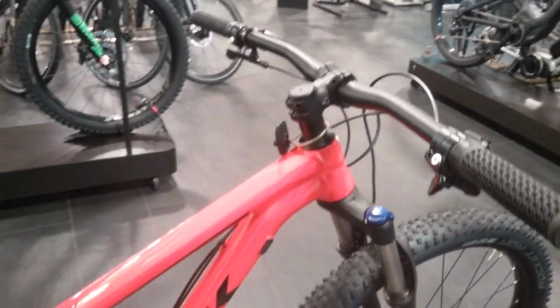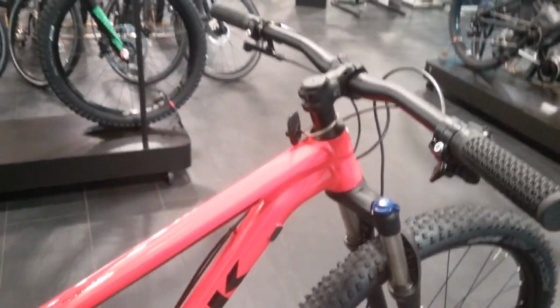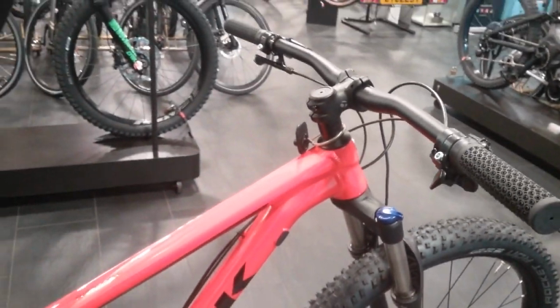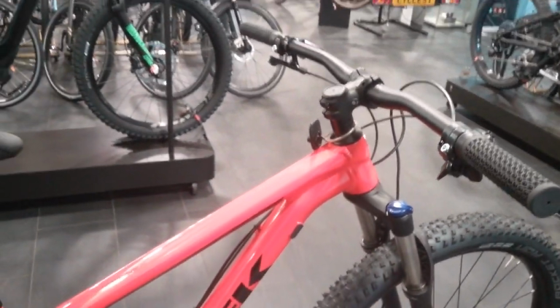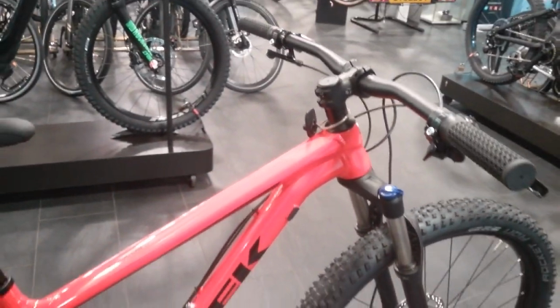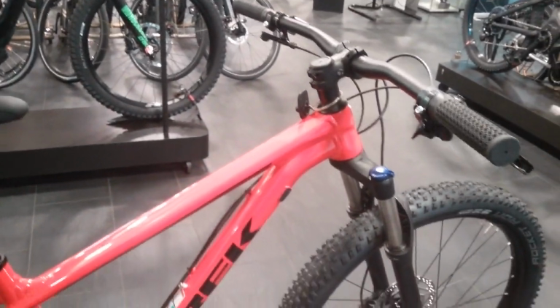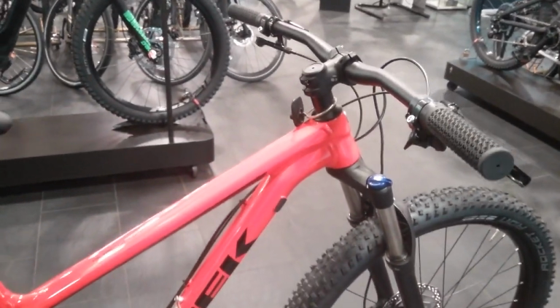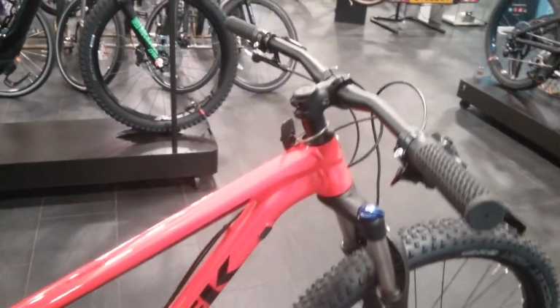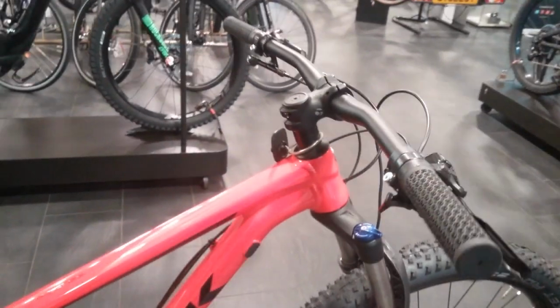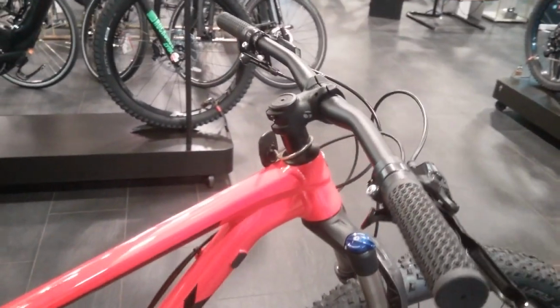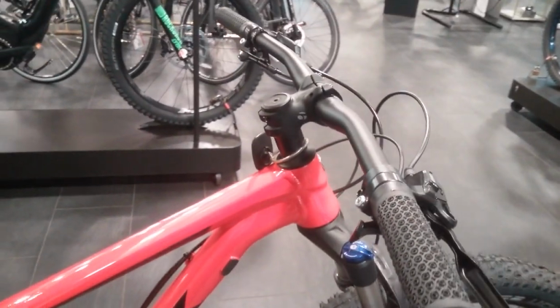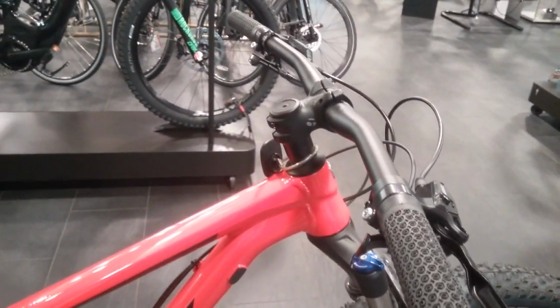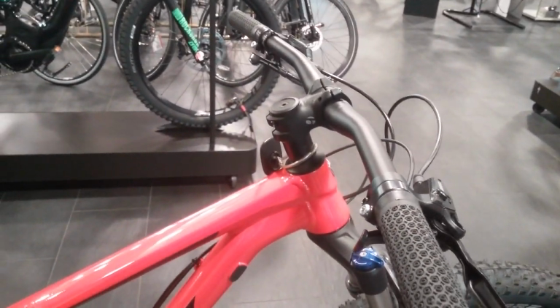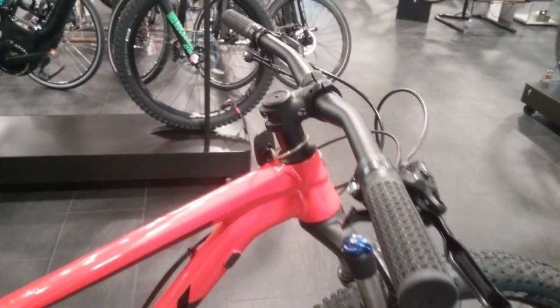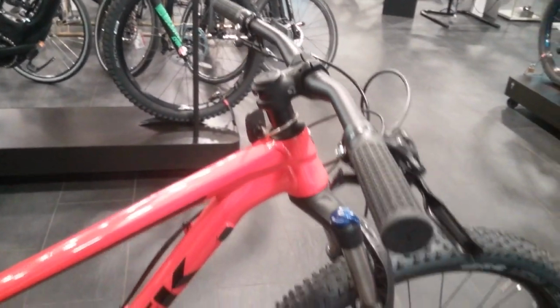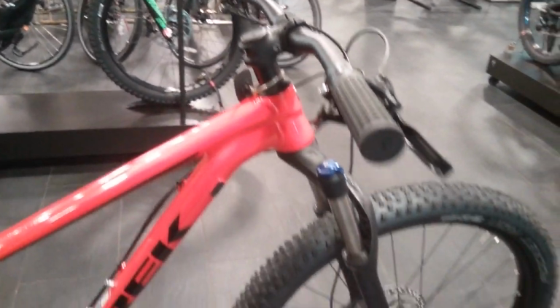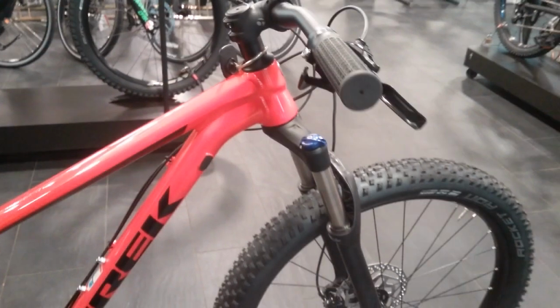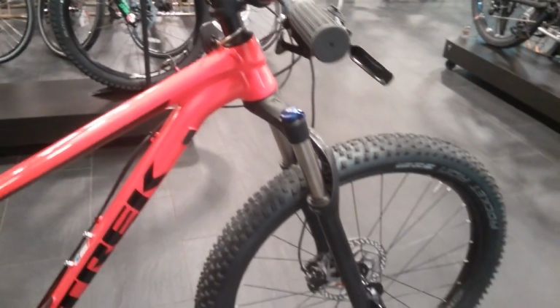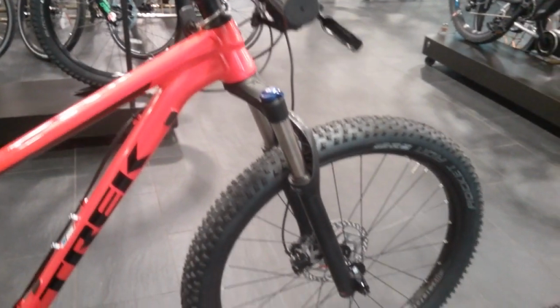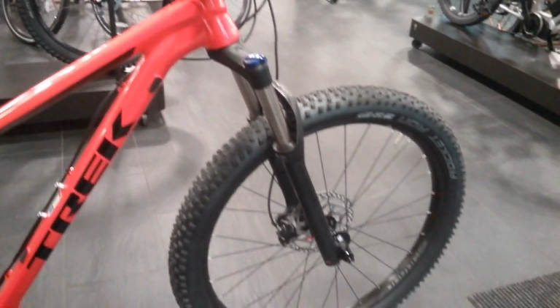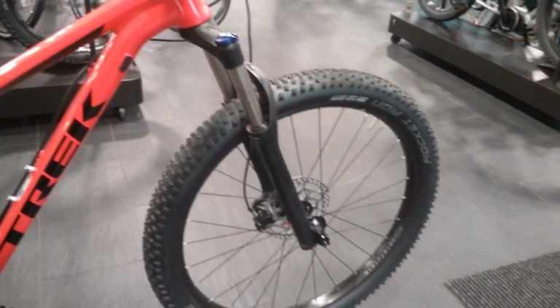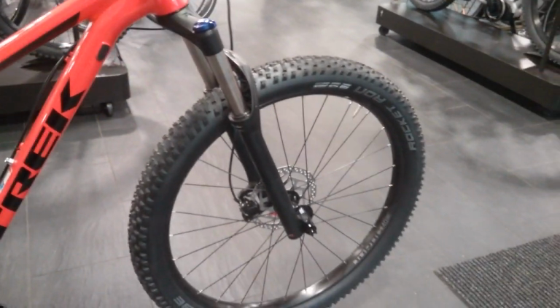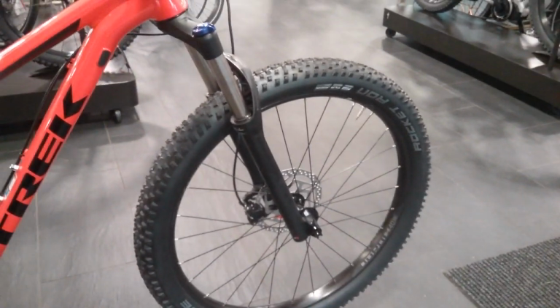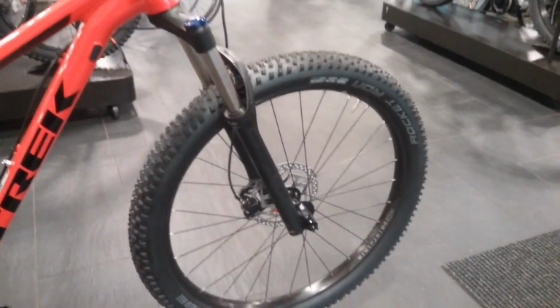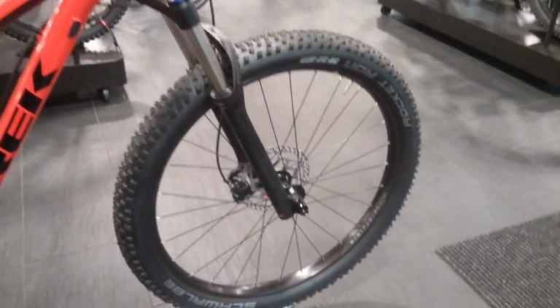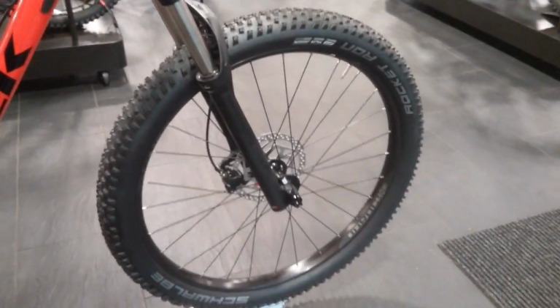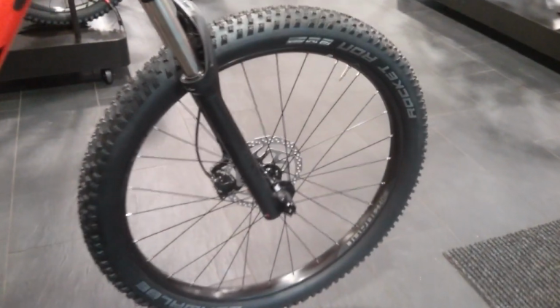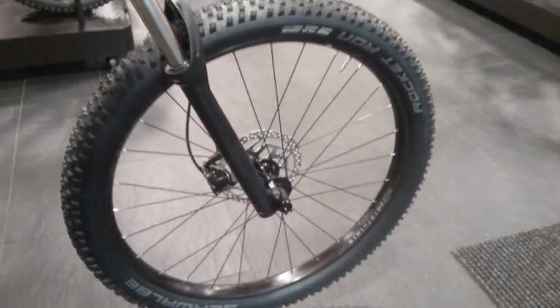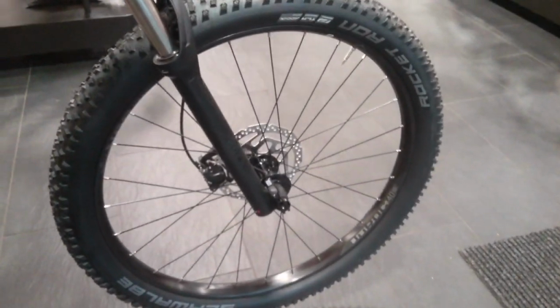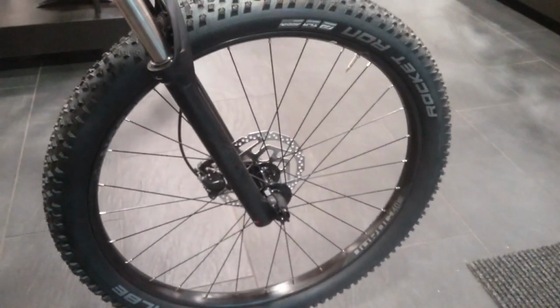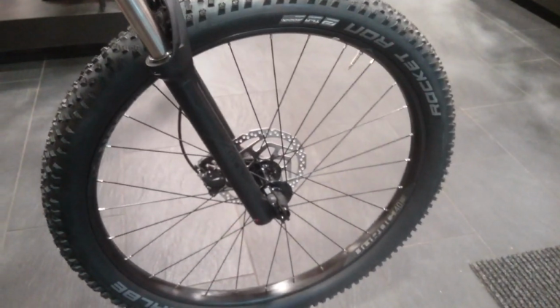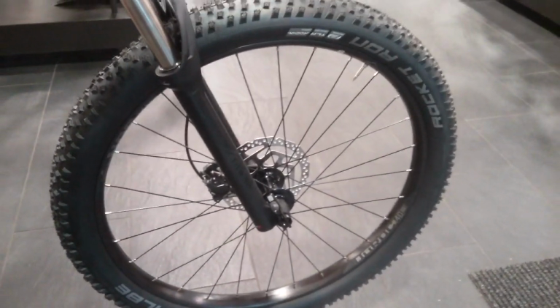This bike is finished off with the Bontrager bar and stem and the Schwalbe Rocket Ron tires on there as well.